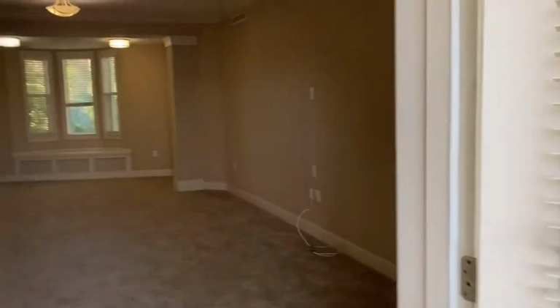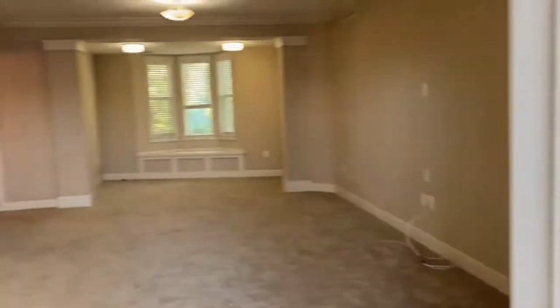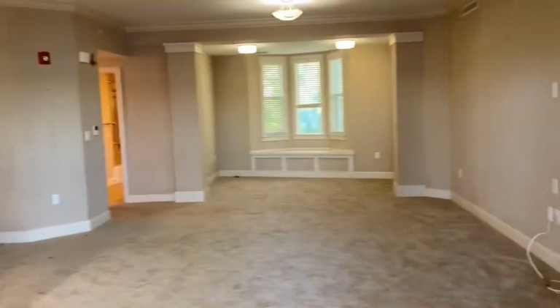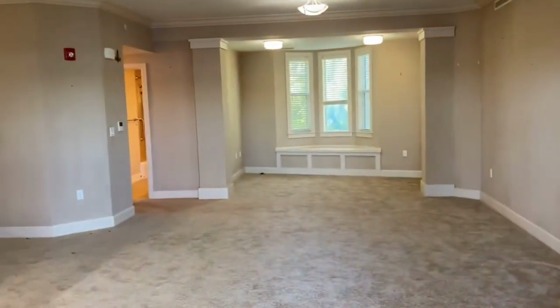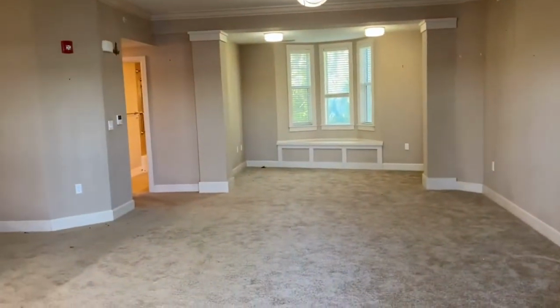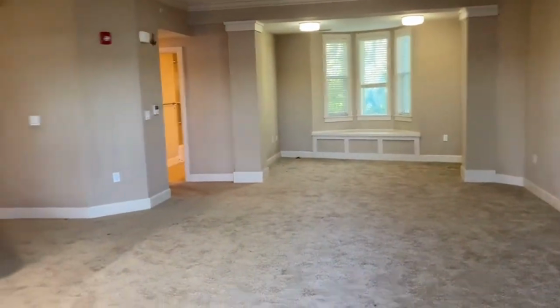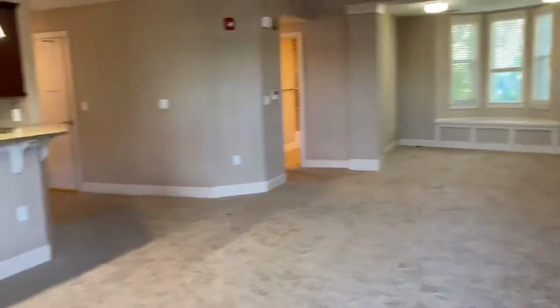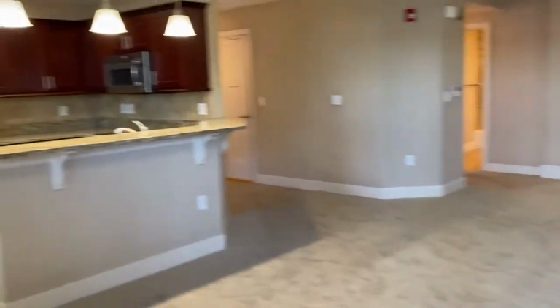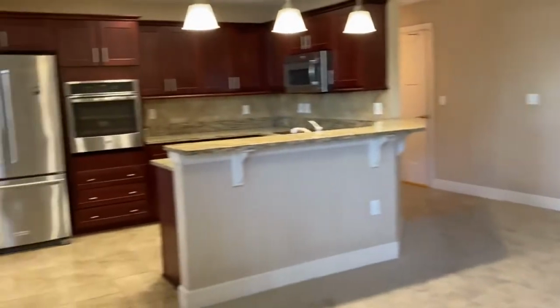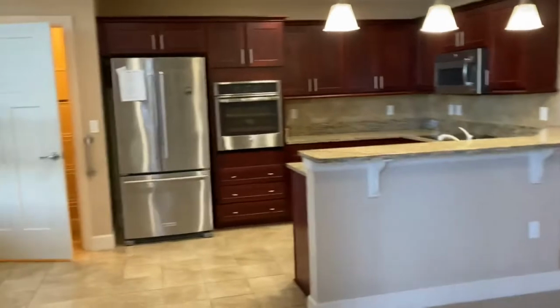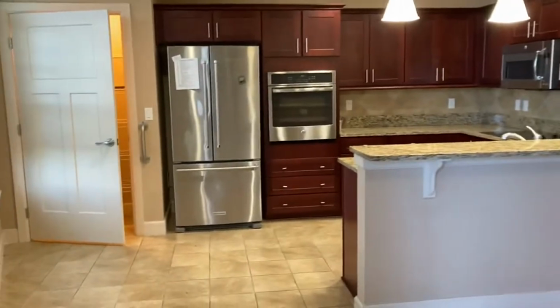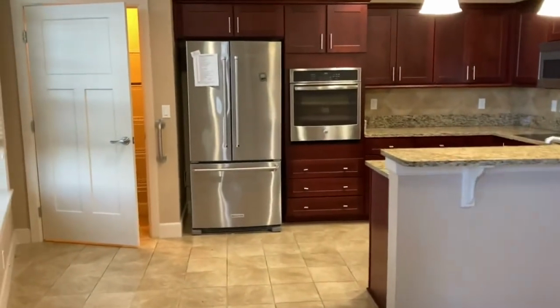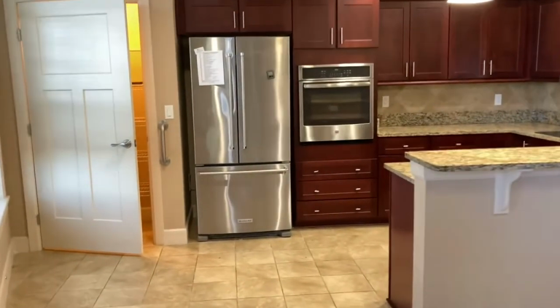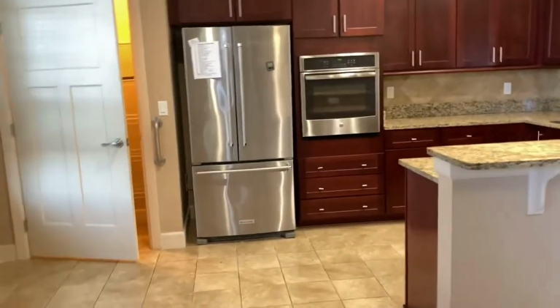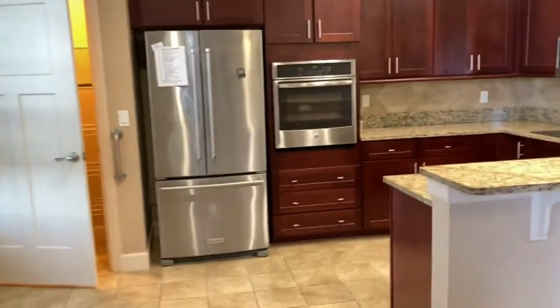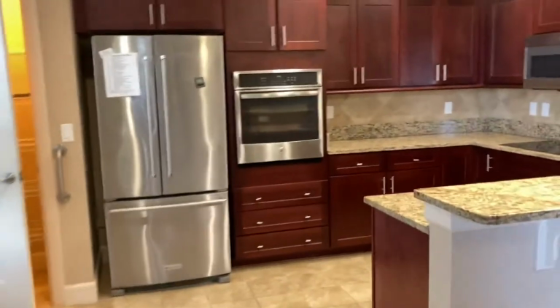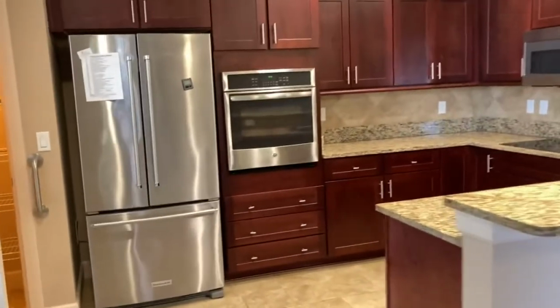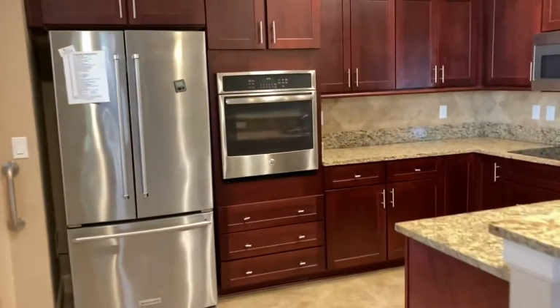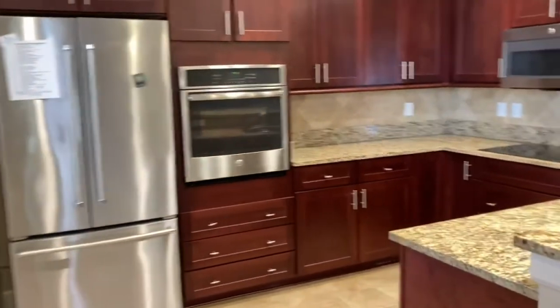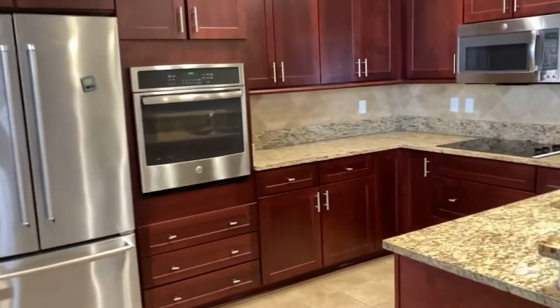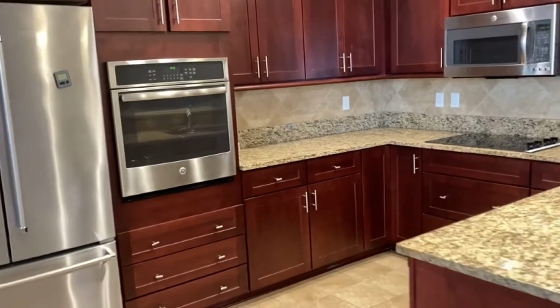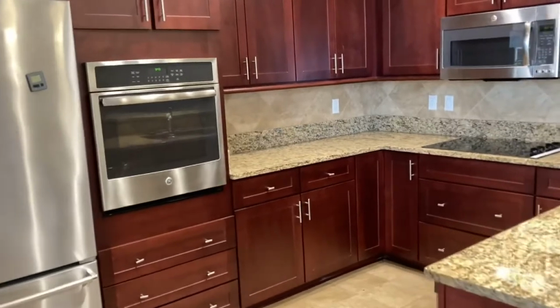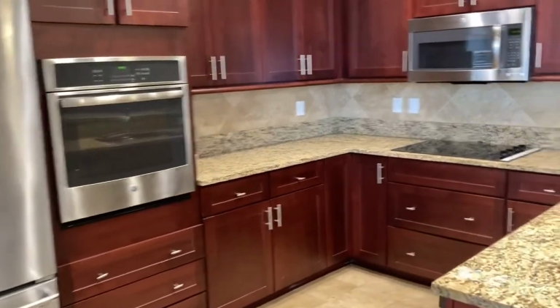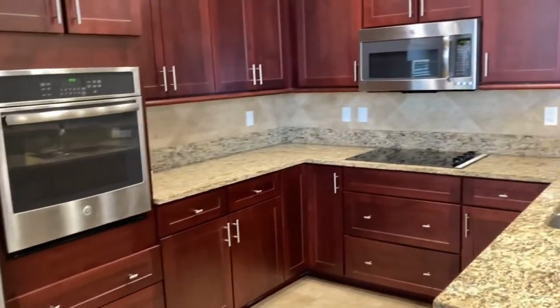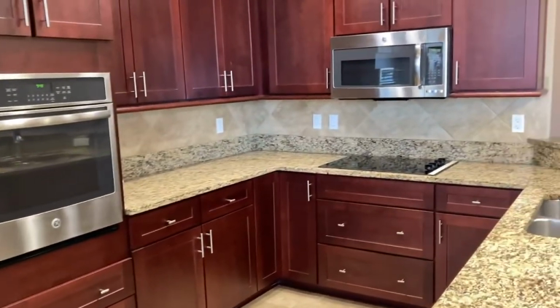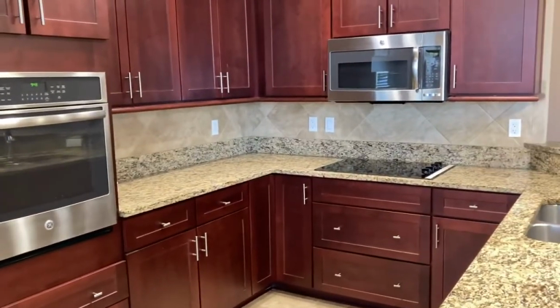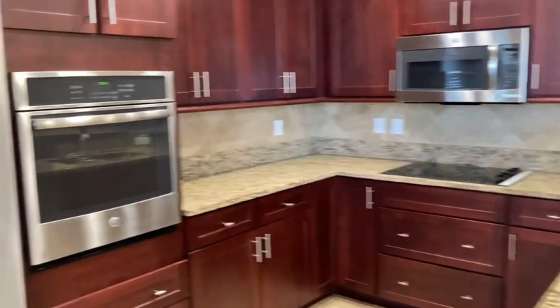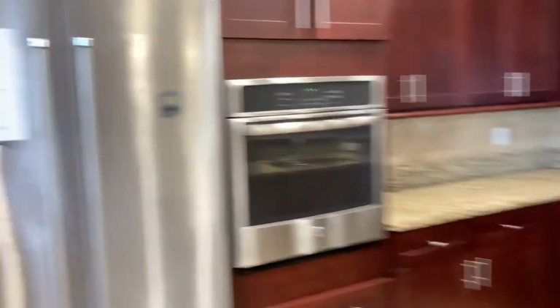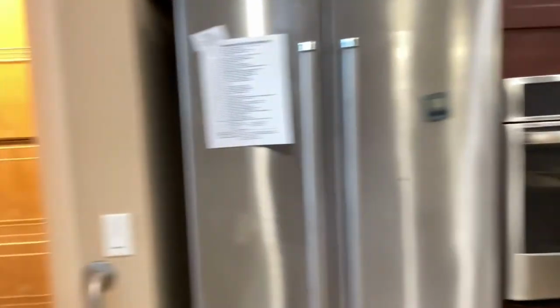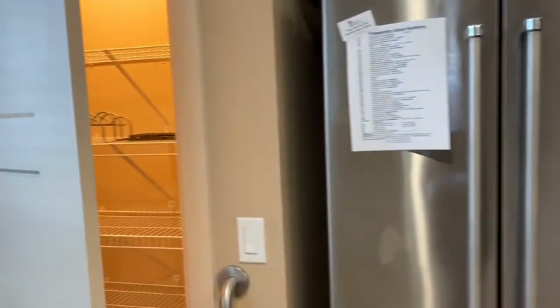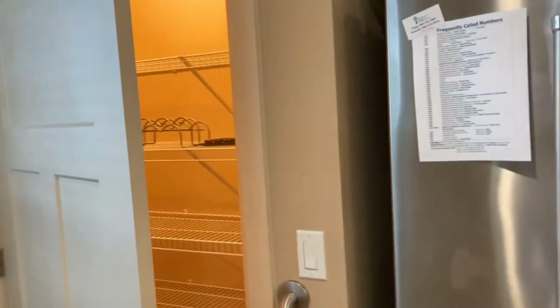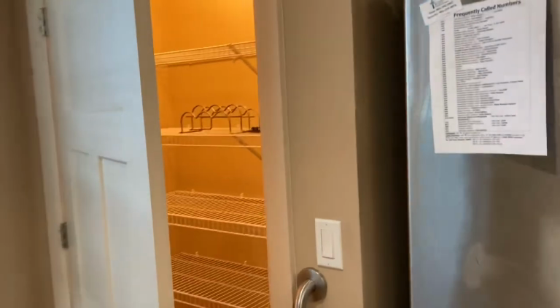I'm just going to head back in. We've got the kitchen over here. As you can see, stainless steel appliances. Nice size pantry here.